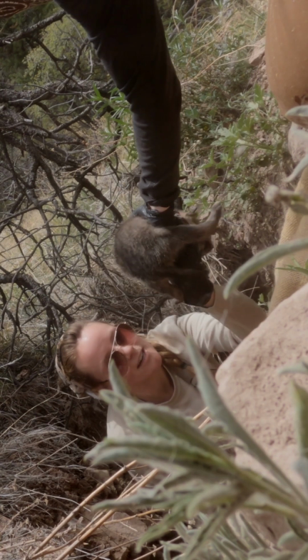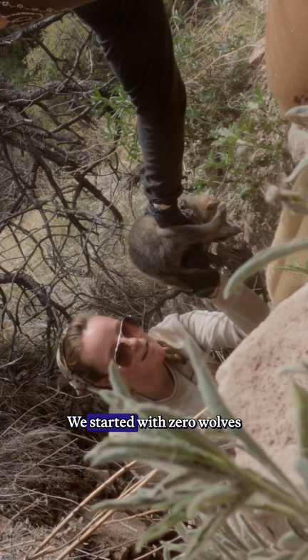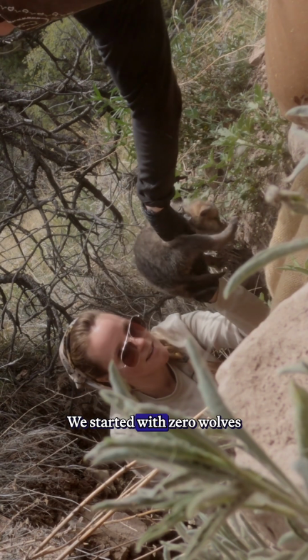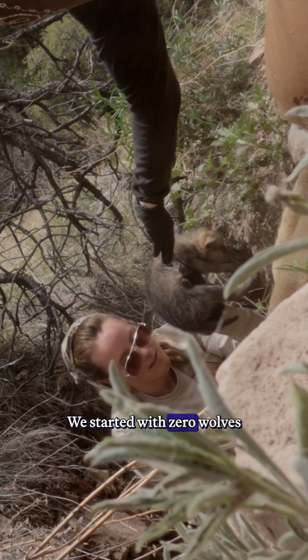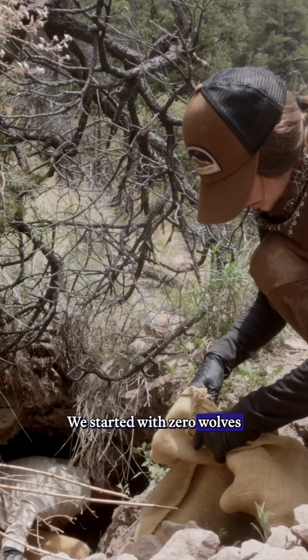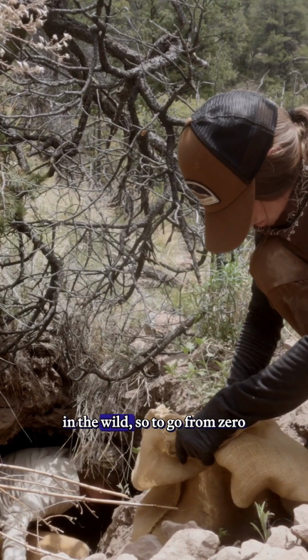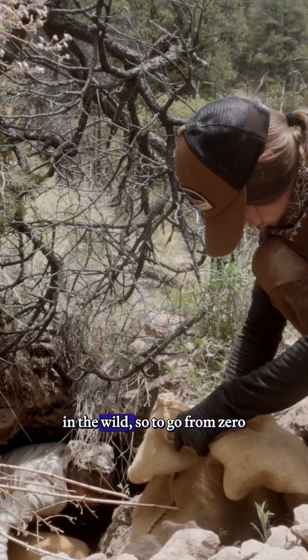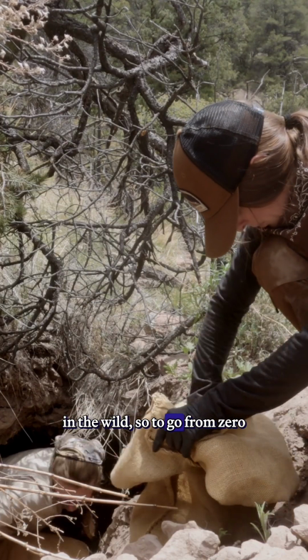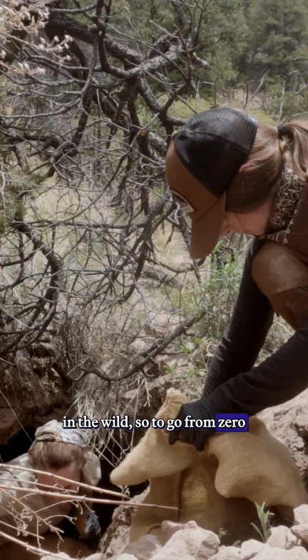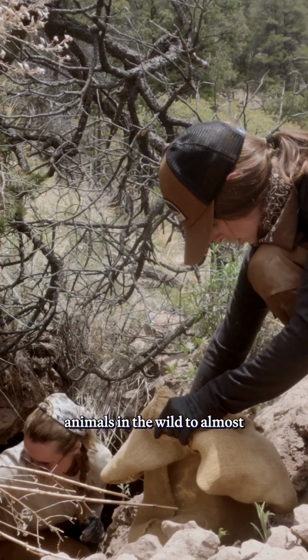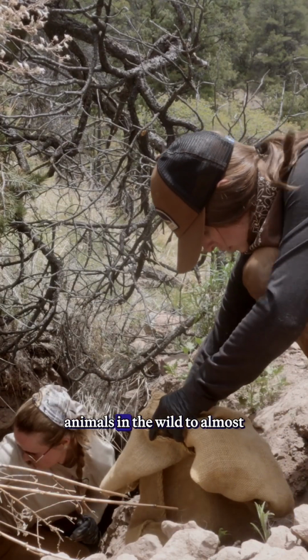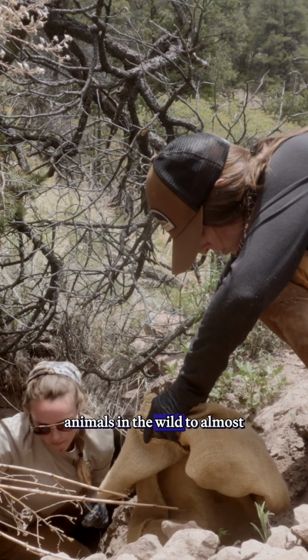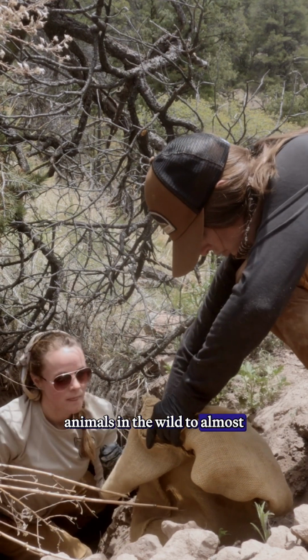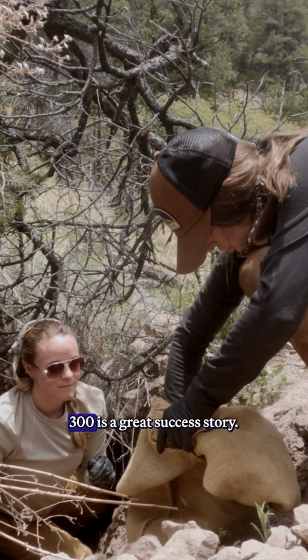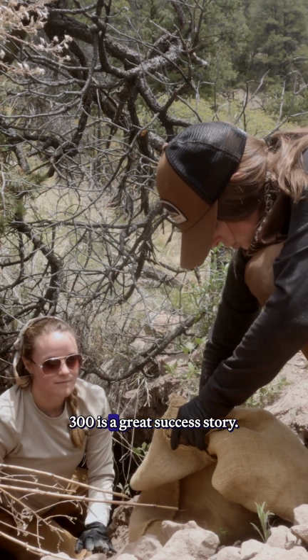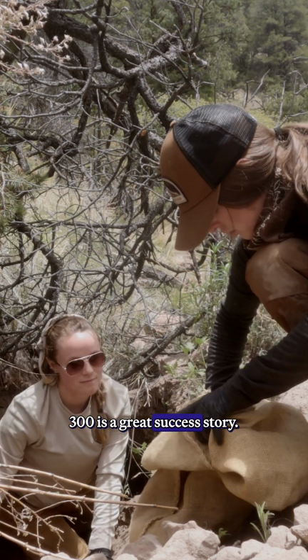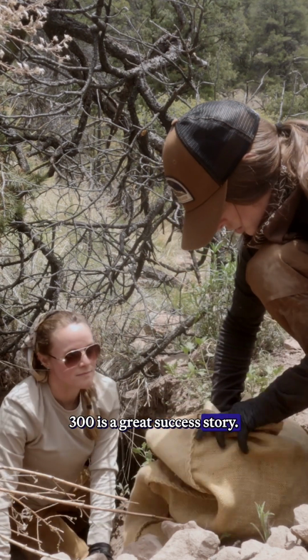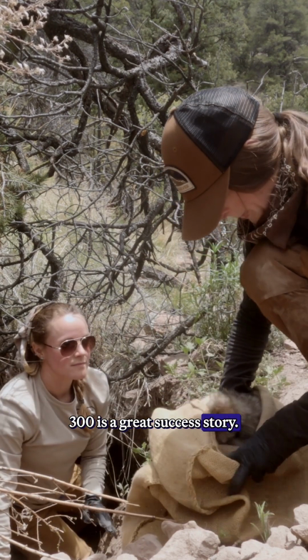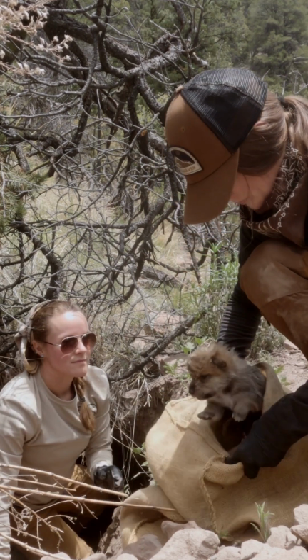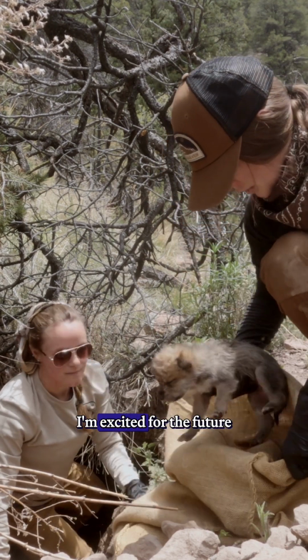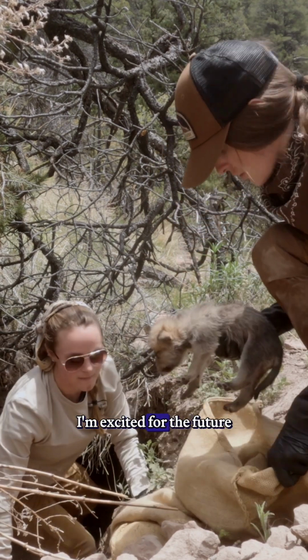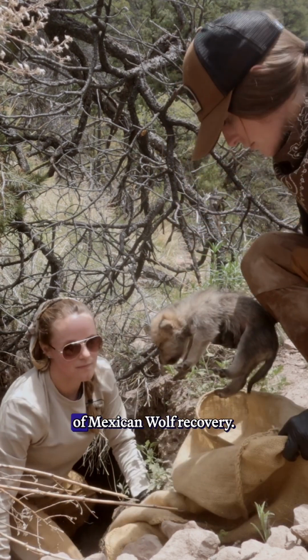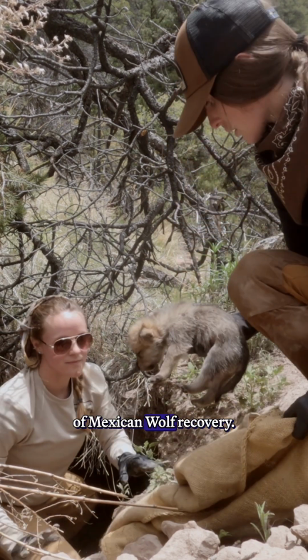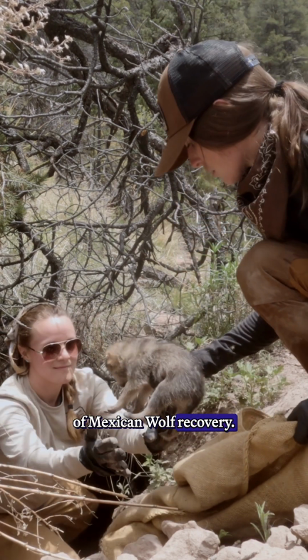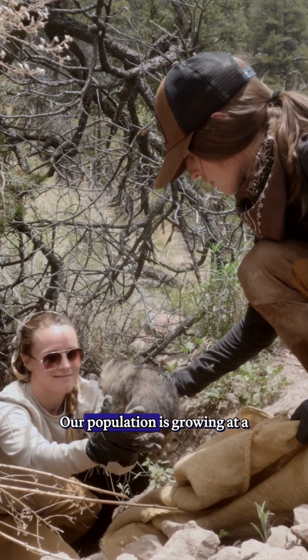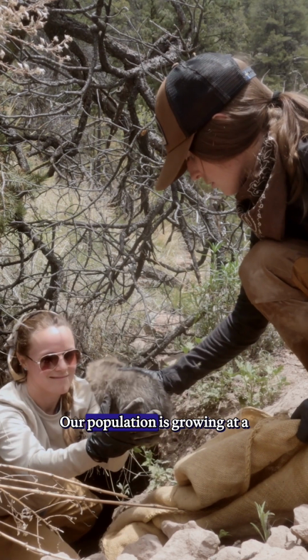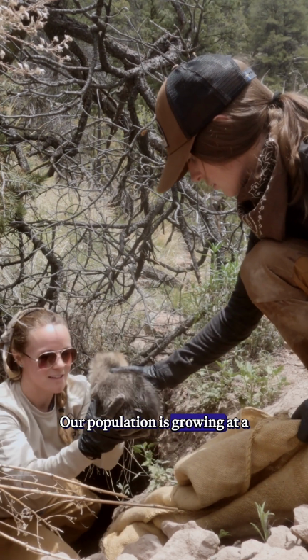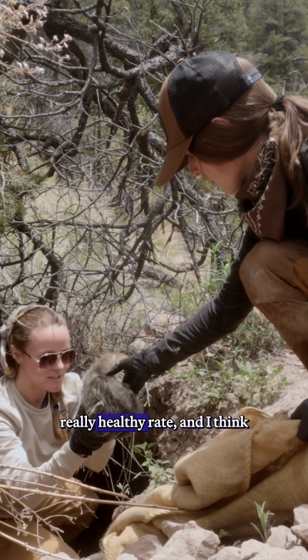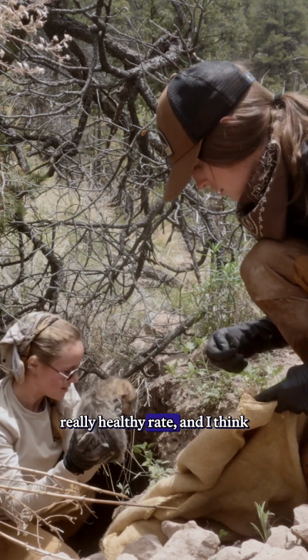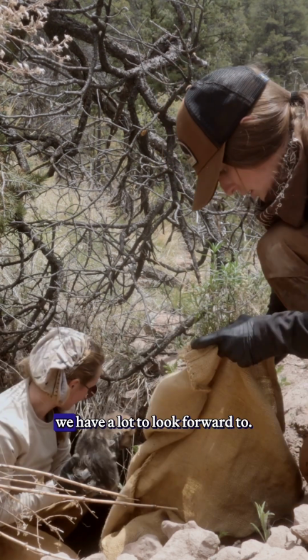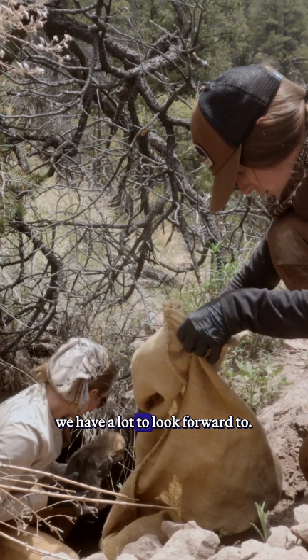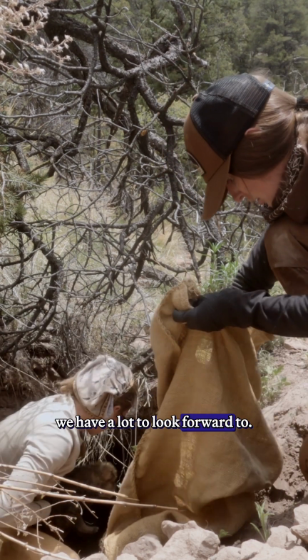We started with zero wolves in the wild. To go from zero animals in the wild to almost 300 is a great success story. I'm excited for the future of Mexican wolf recovery — our population is growing at a really healthy rate and I think we have a lot to look forward to.